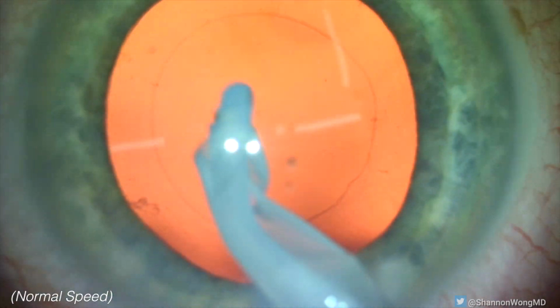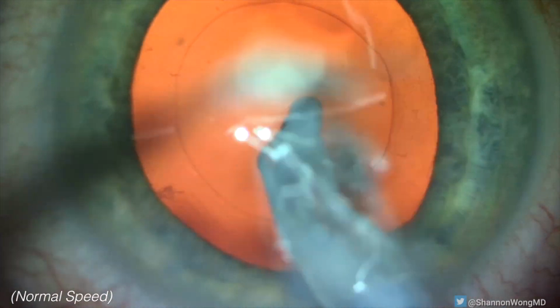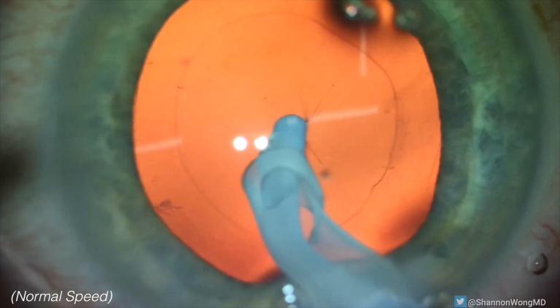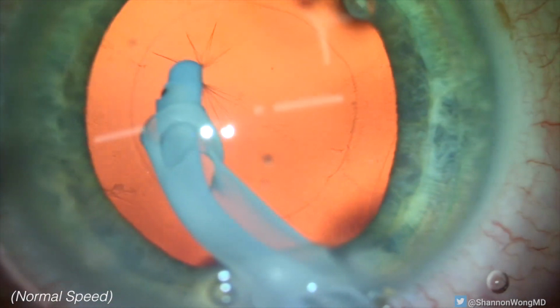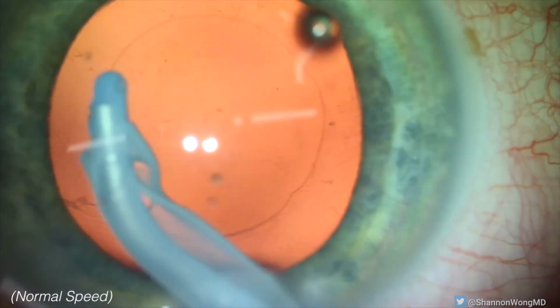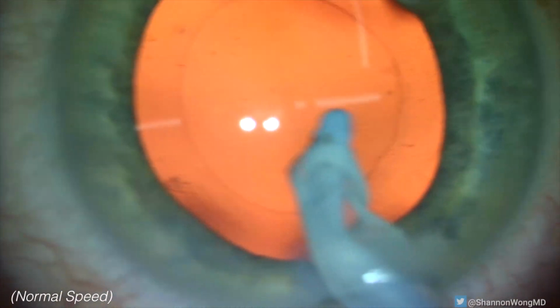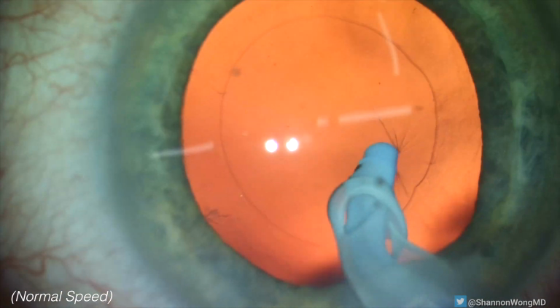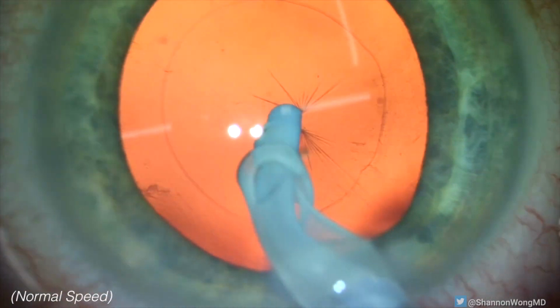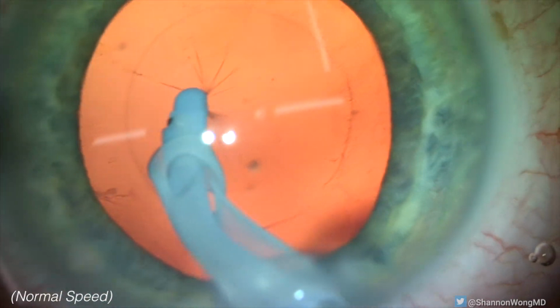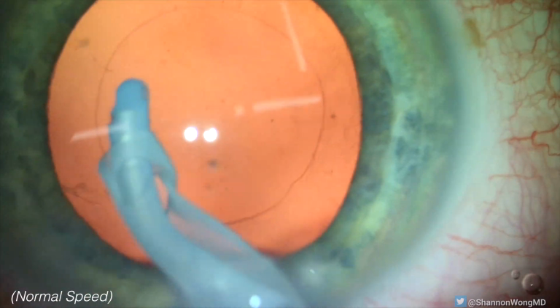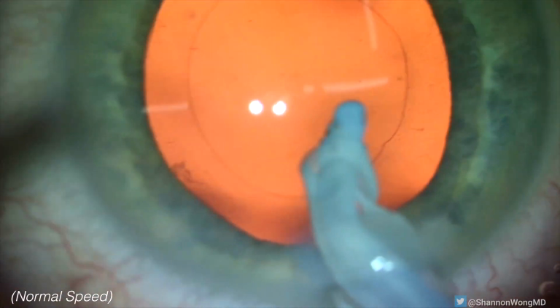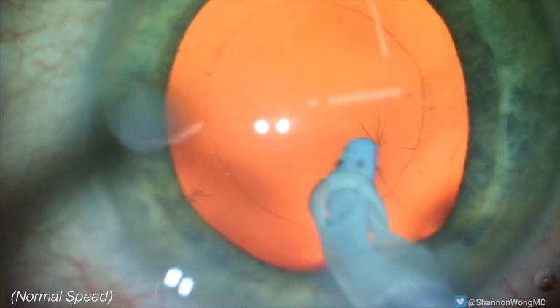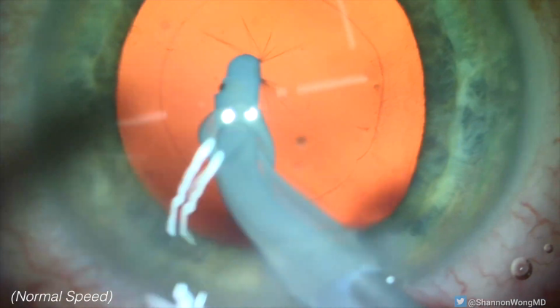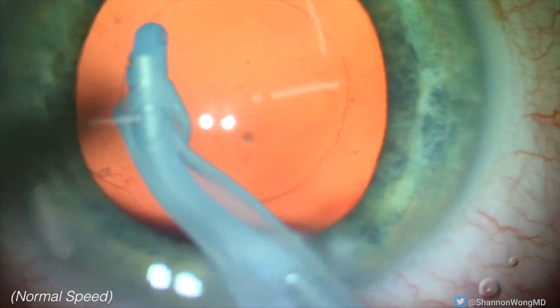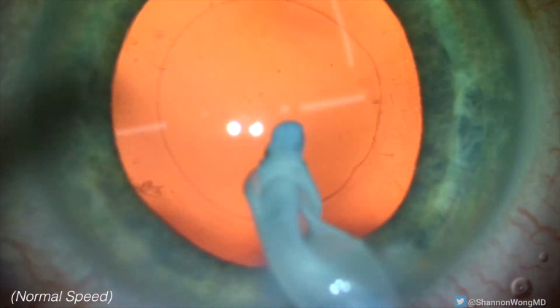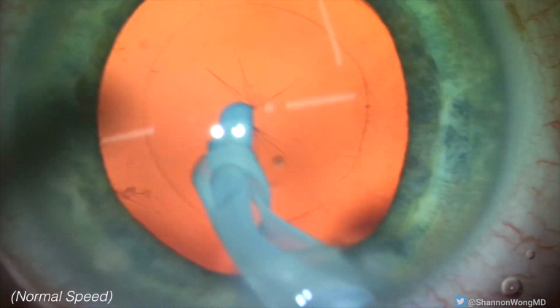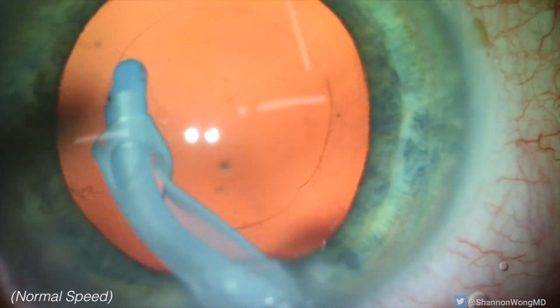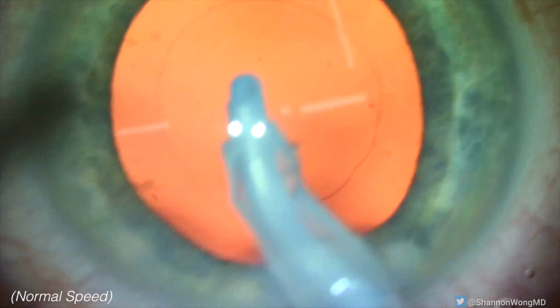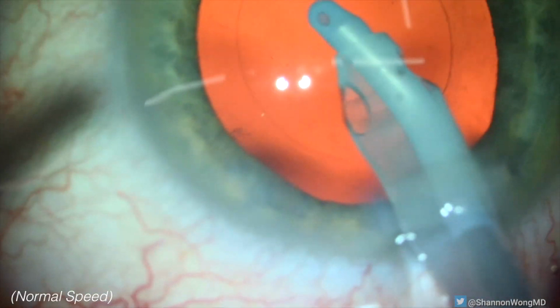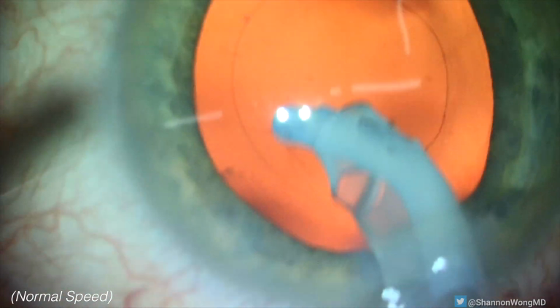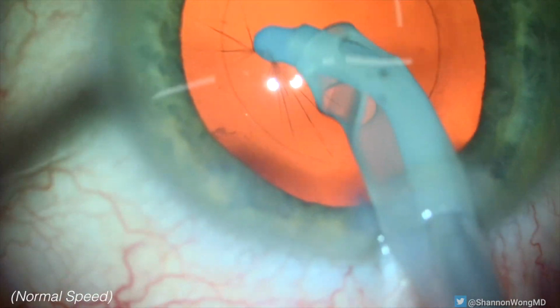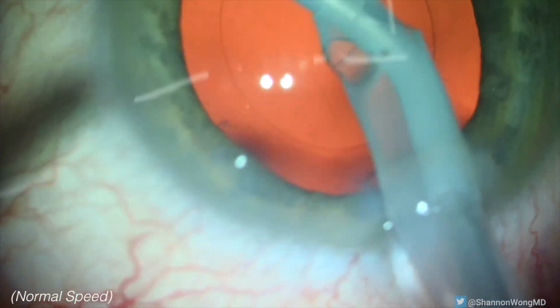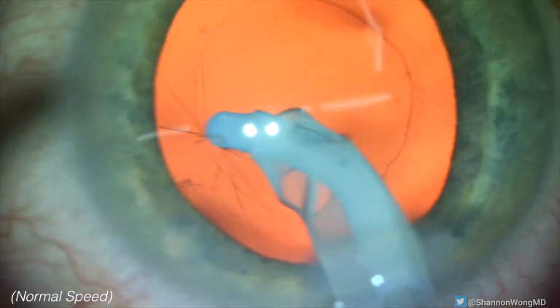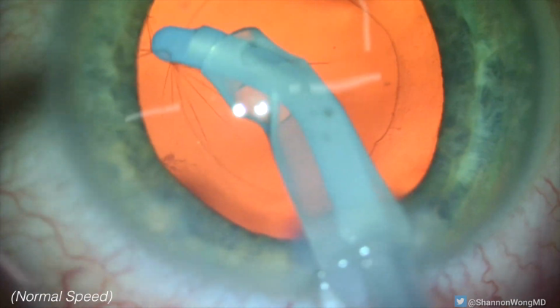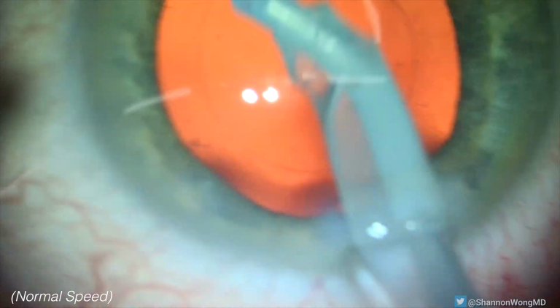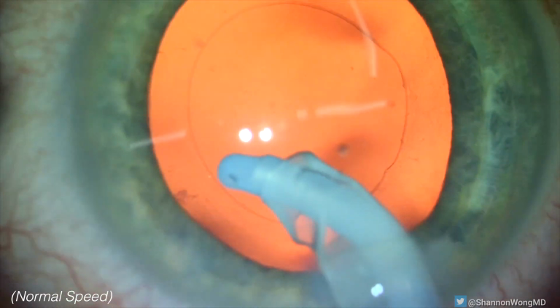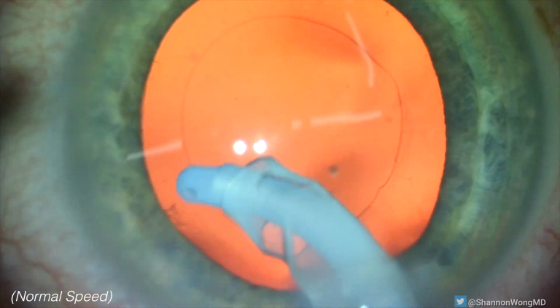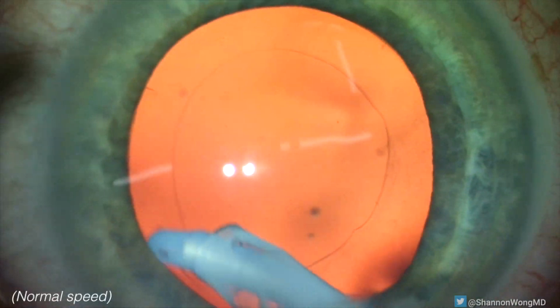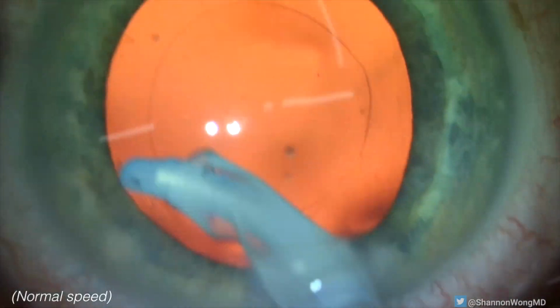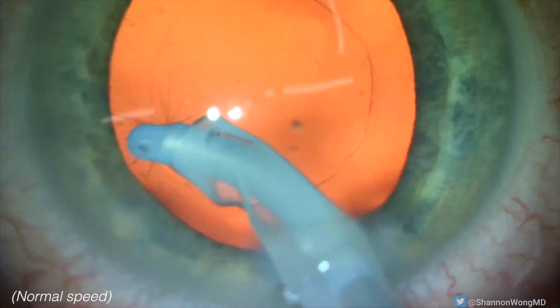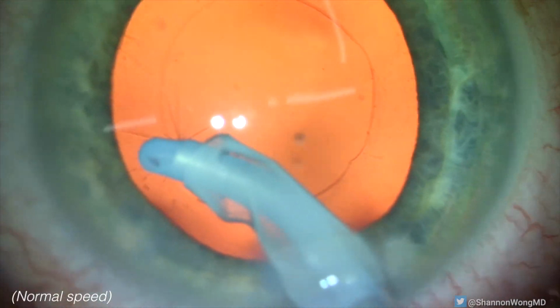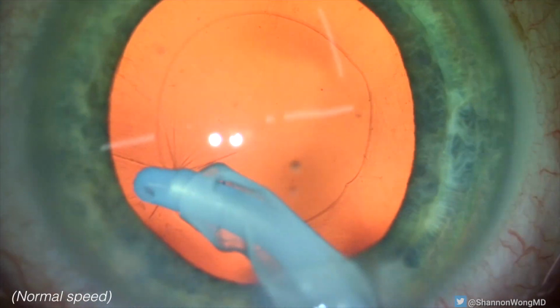Good — we're home free. Then we attempt to aspirate cells from the posterior surface of the anterior capsule and can see the aspiration port facing upward. Then suddenly, we see stellate folds in the posterior capsule.